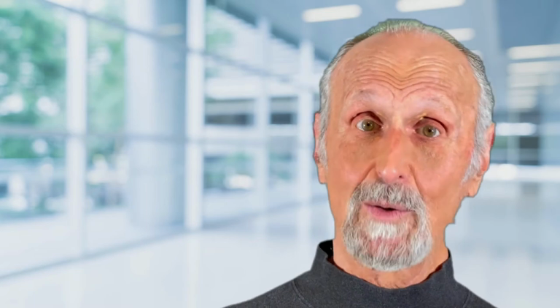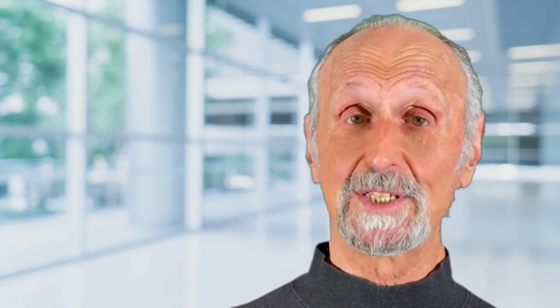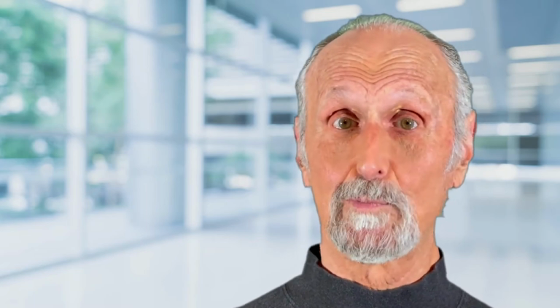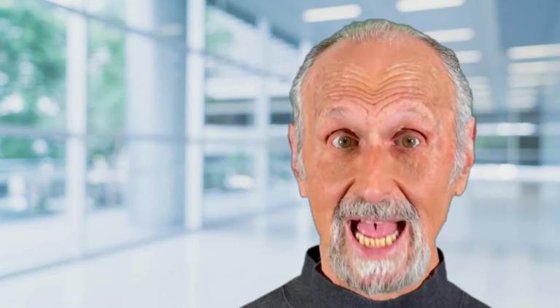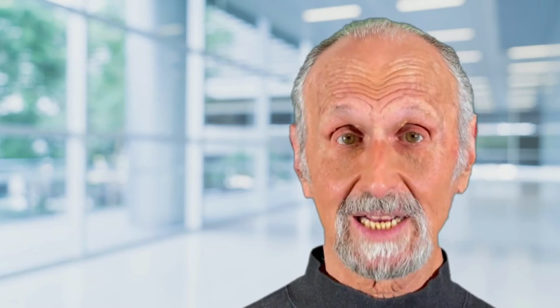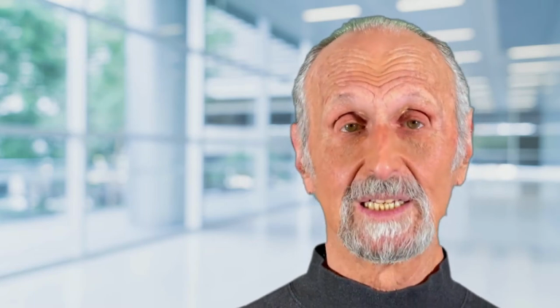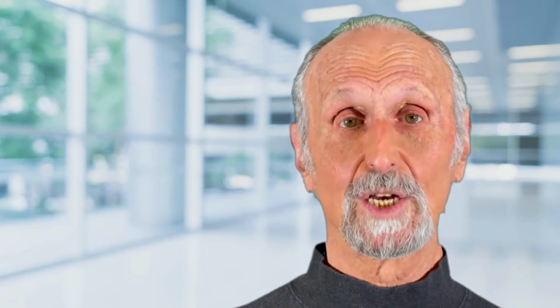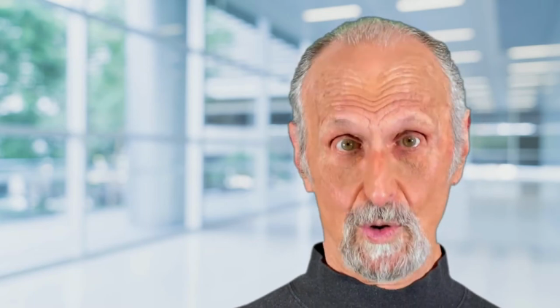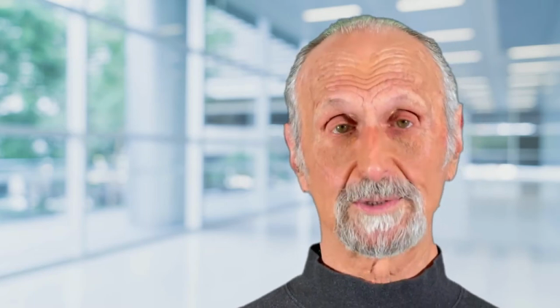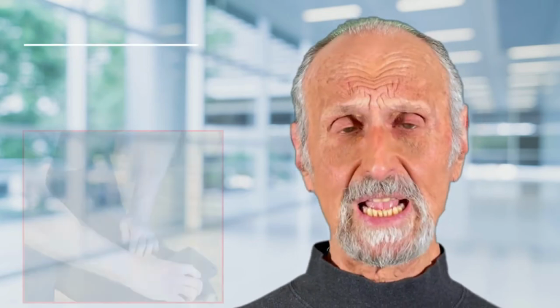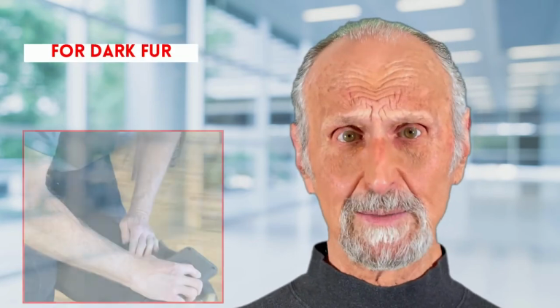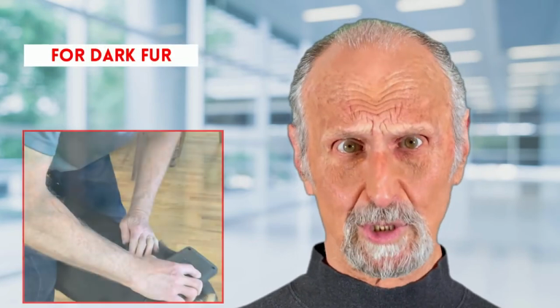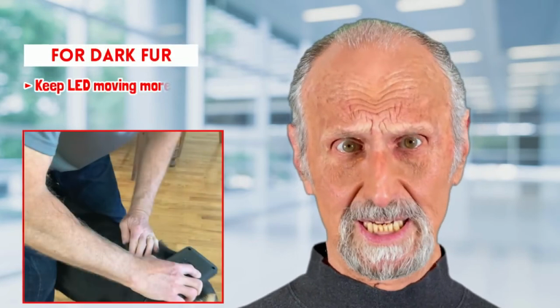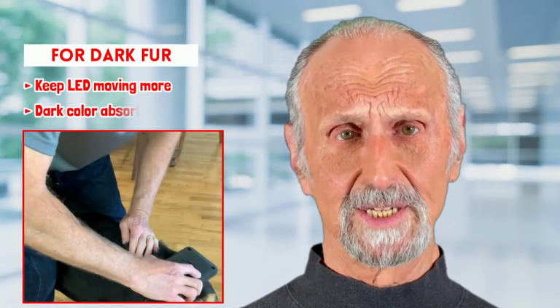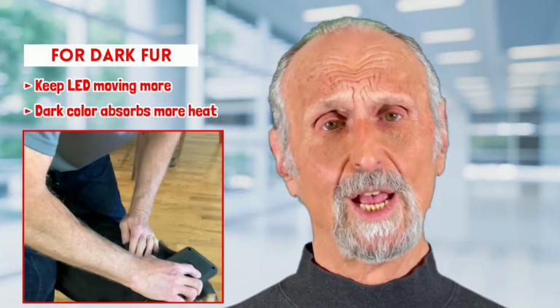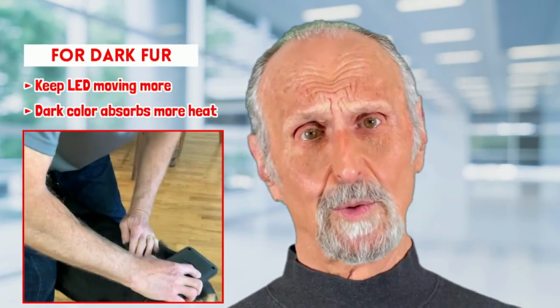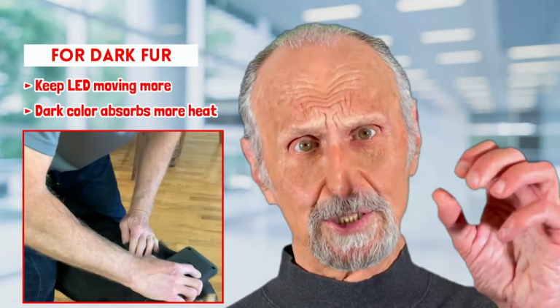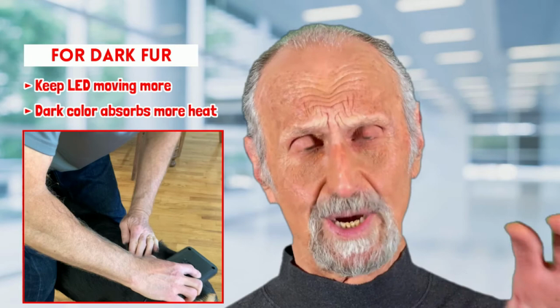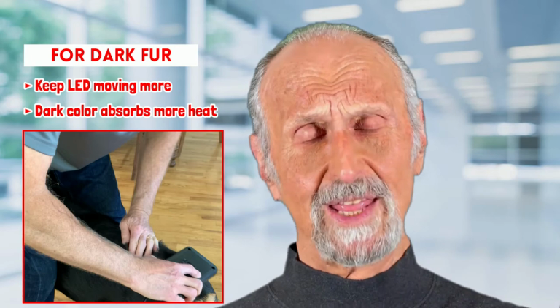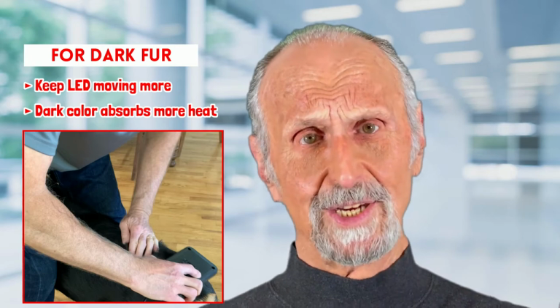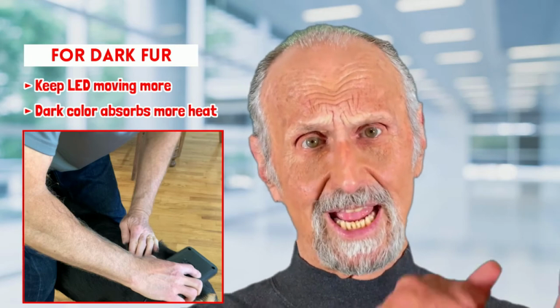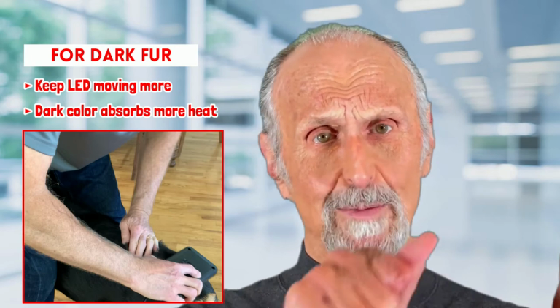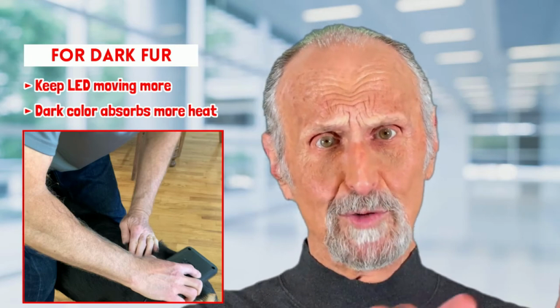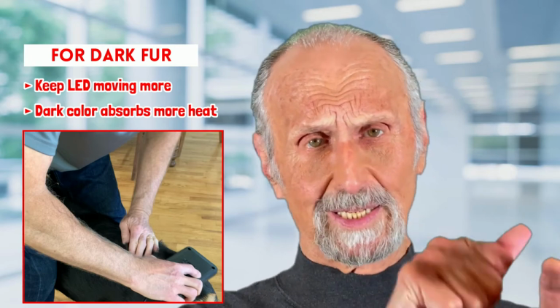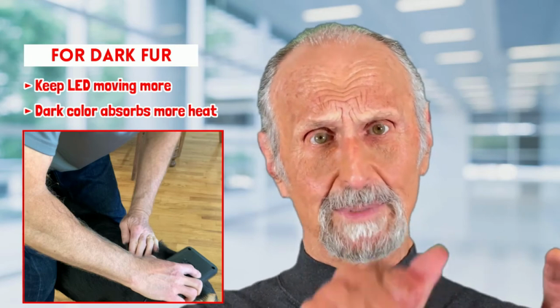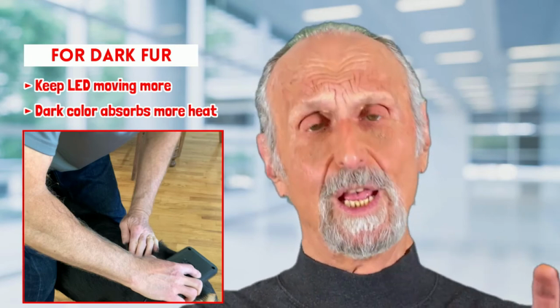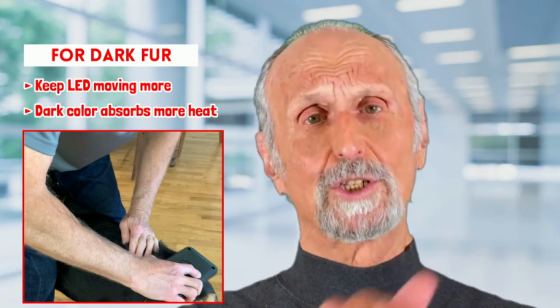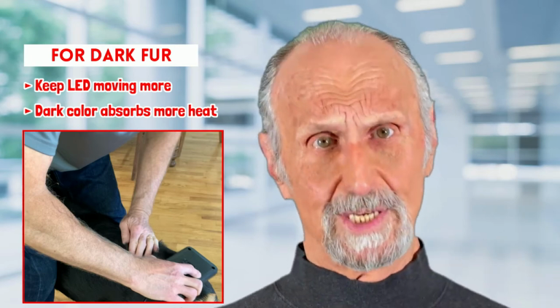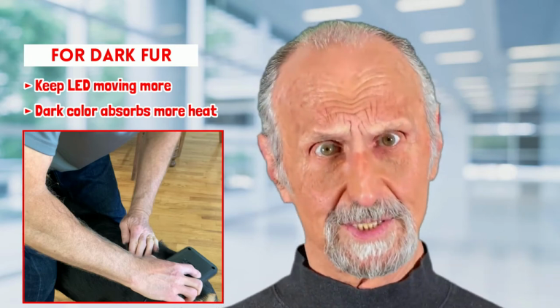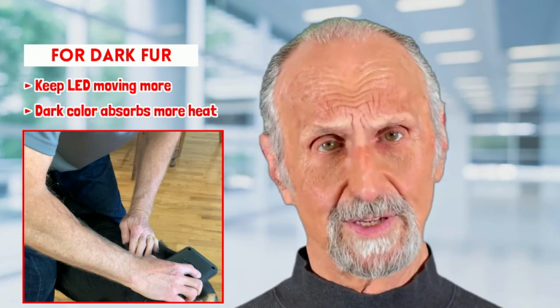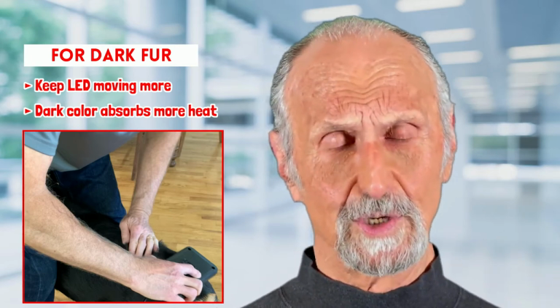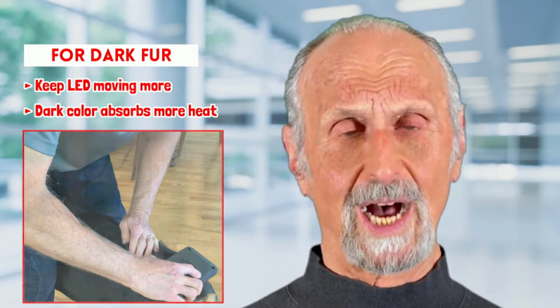Now if it's a black coat, it absorbs heat. So when you spread that, you're going to have to move it a little bit so that it doesn't feel too hot.